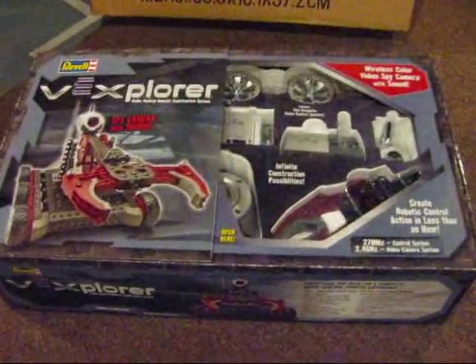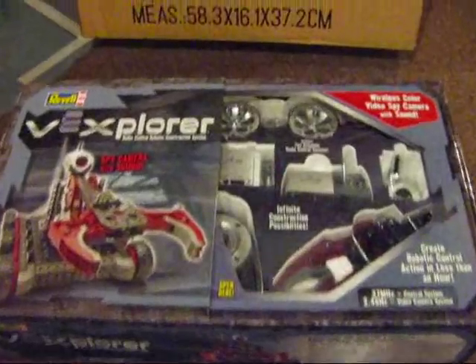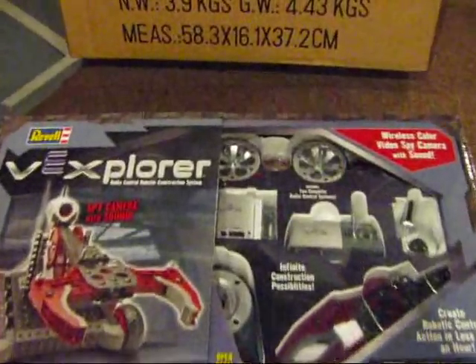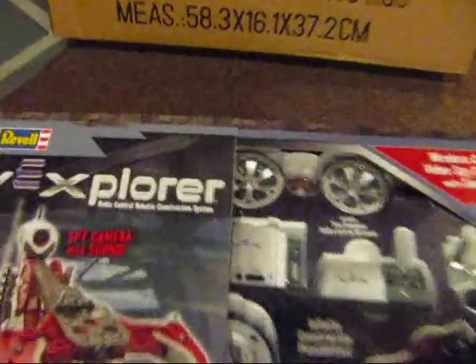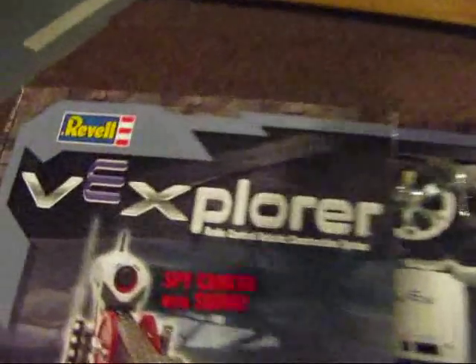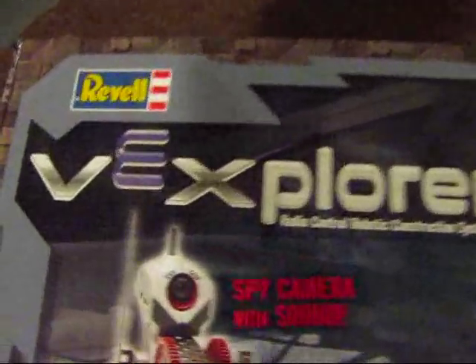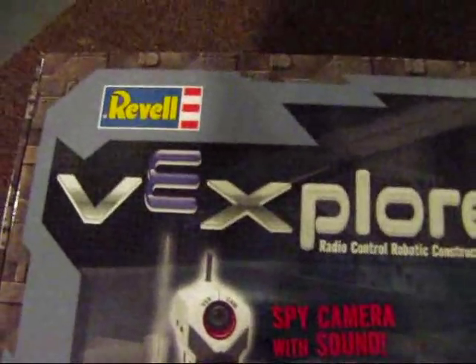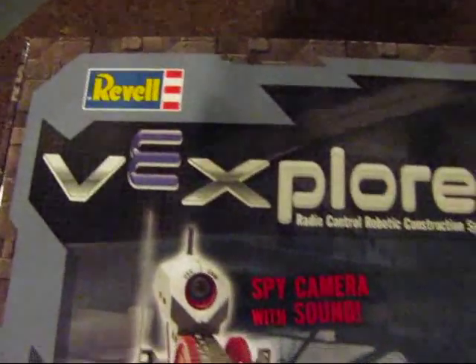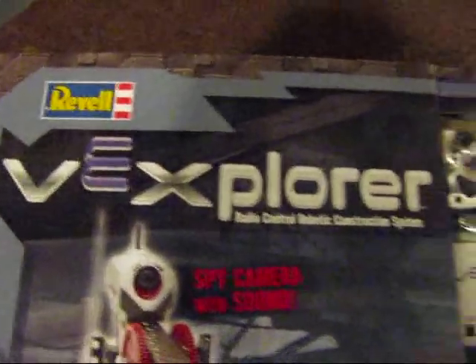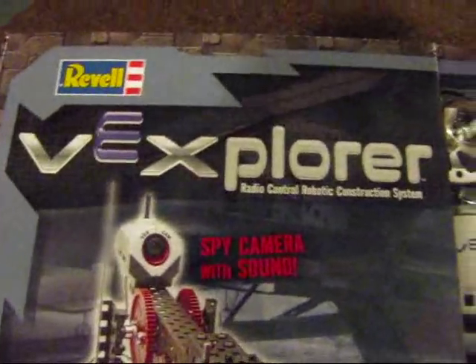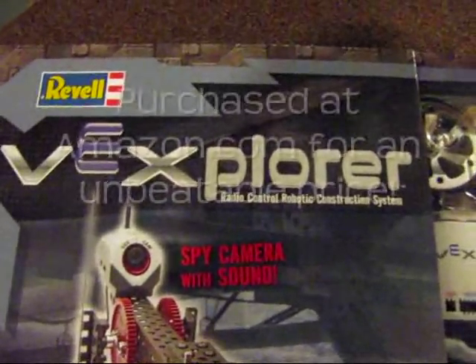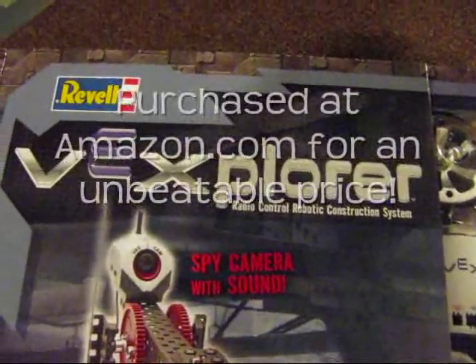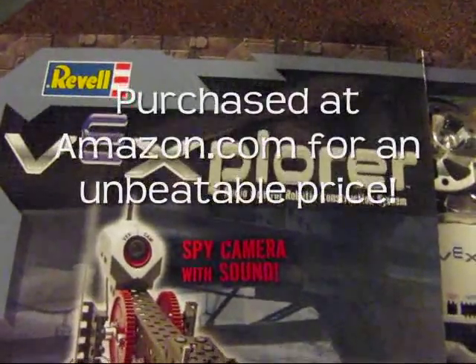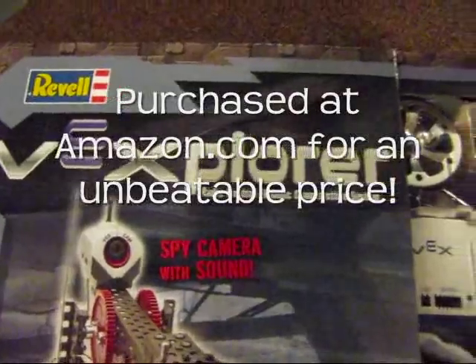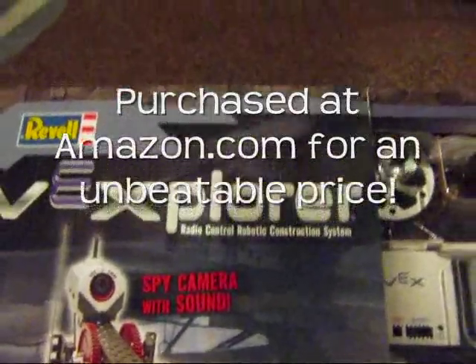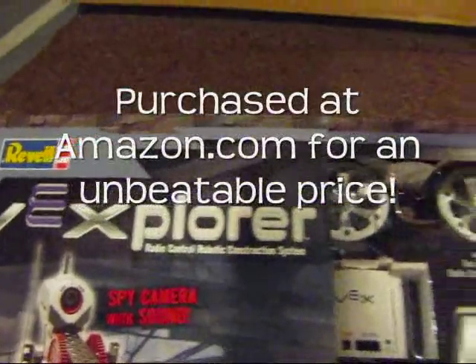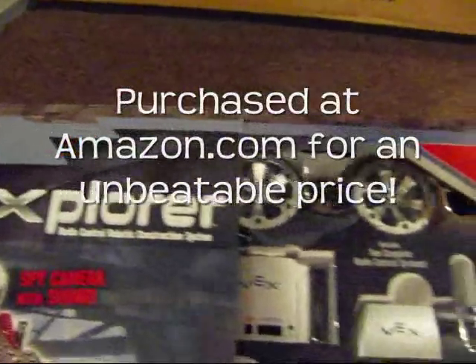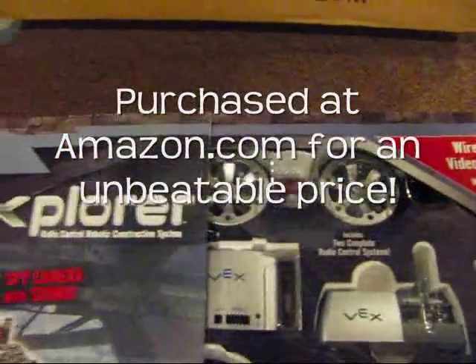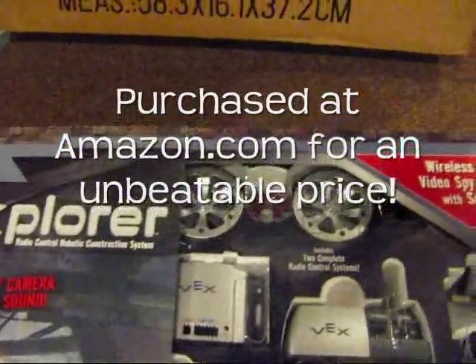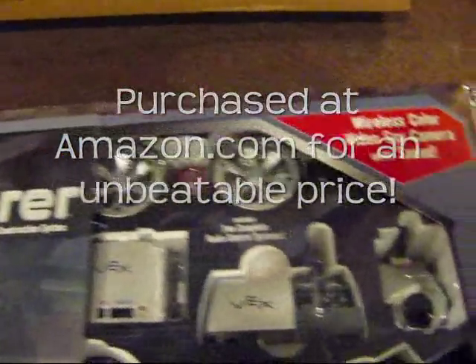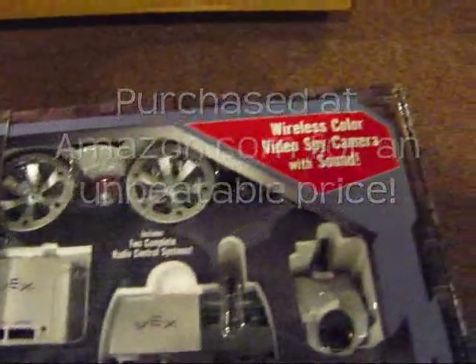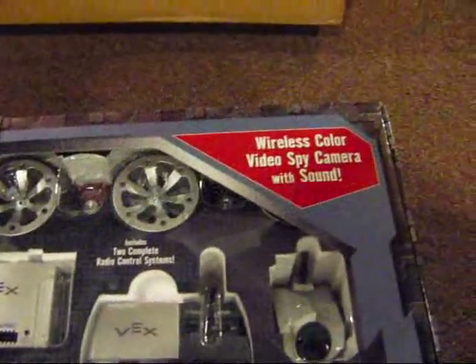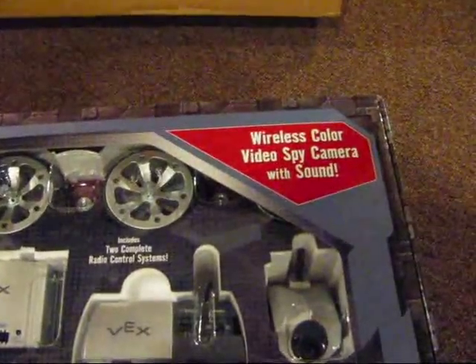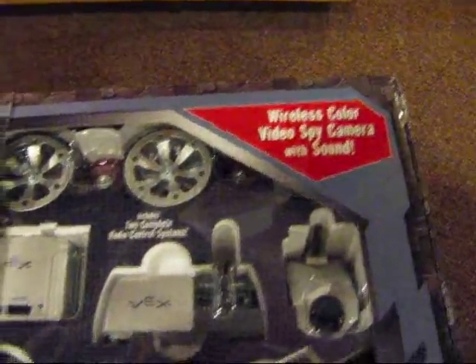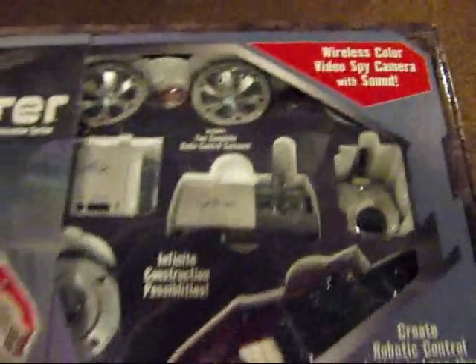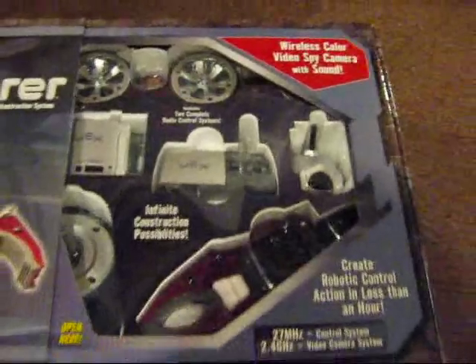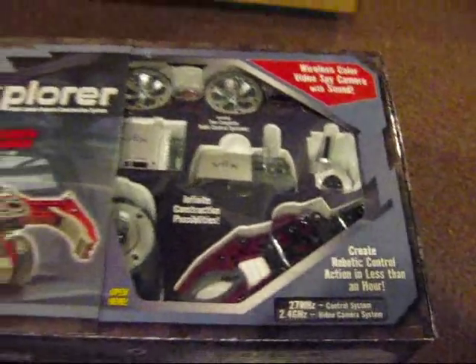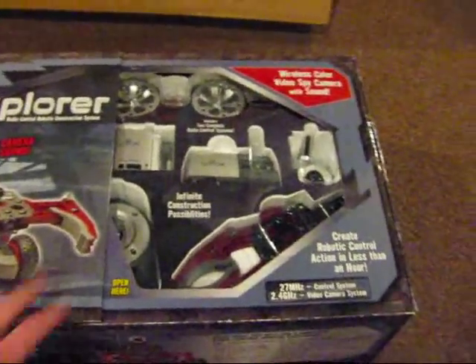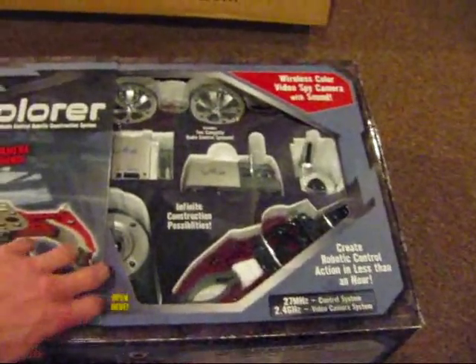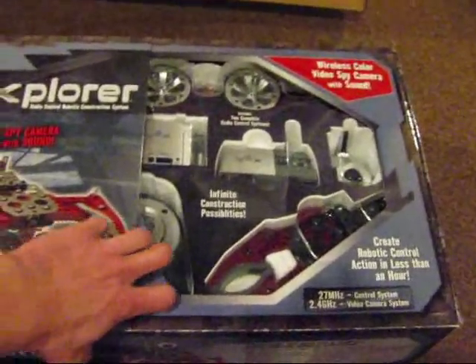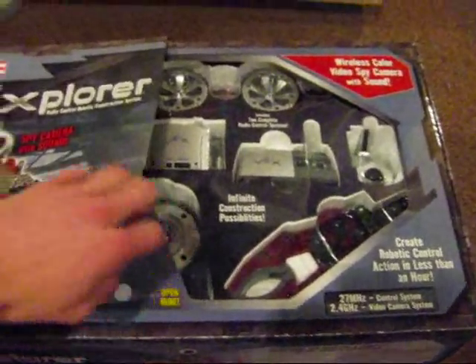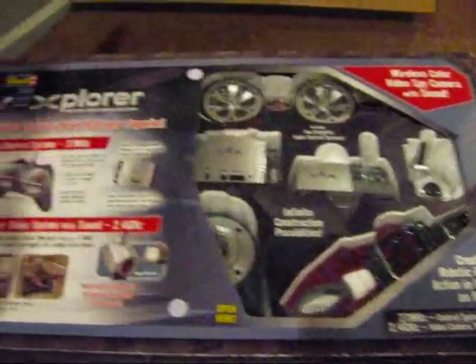Here is the Ravel Vexplorer. I just got this today. I'm going to do a little review on it. So let's go ahead and check it out.